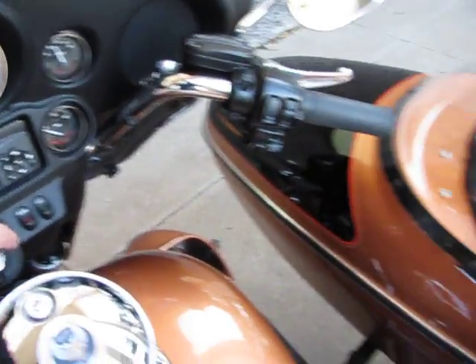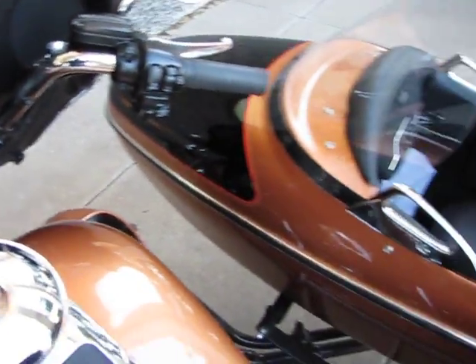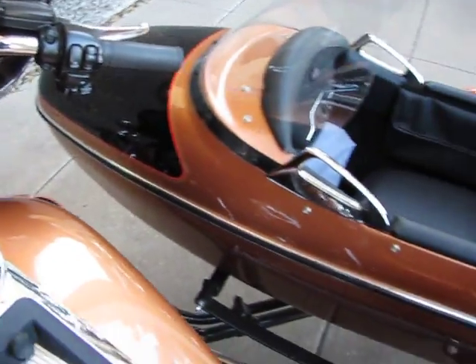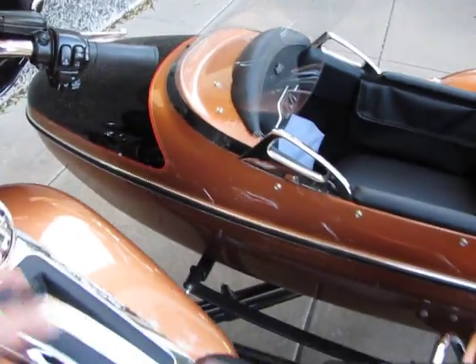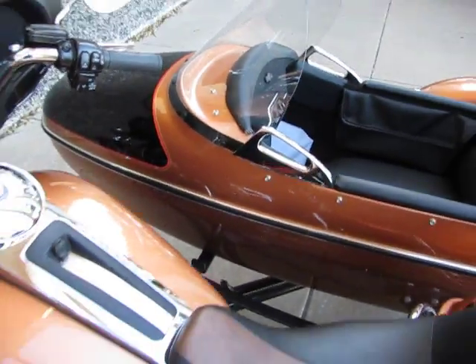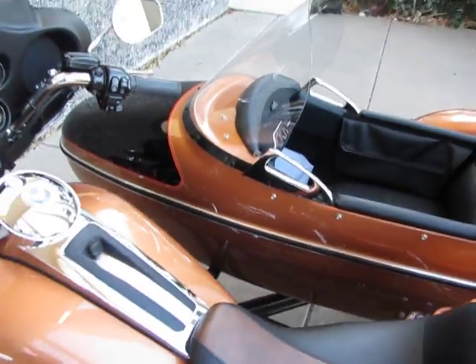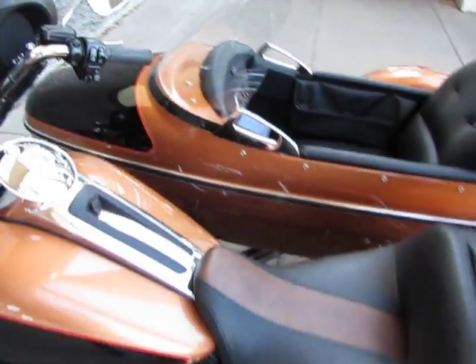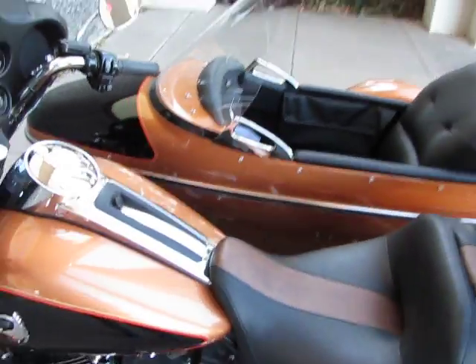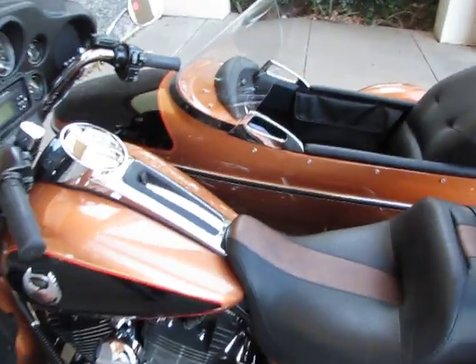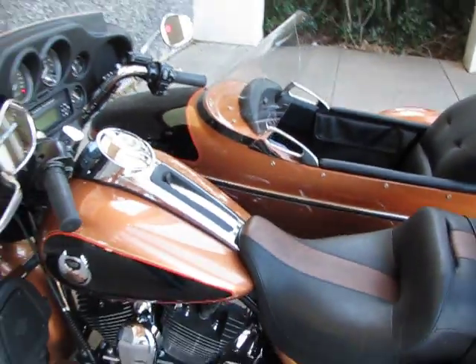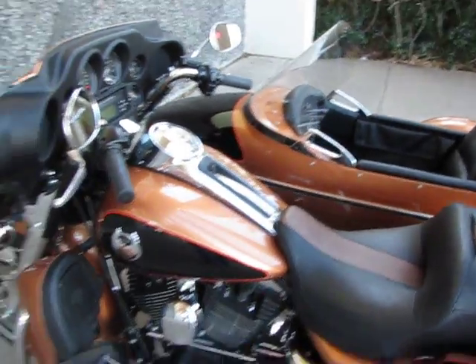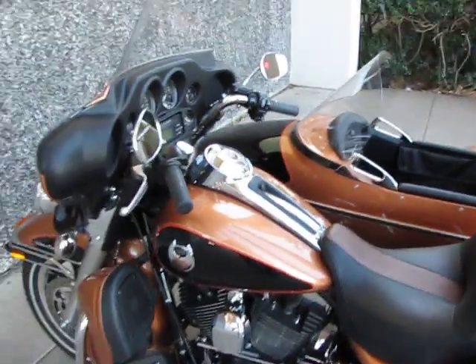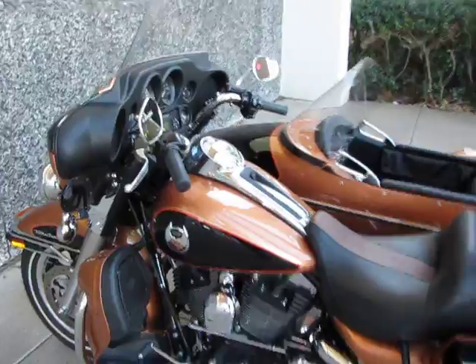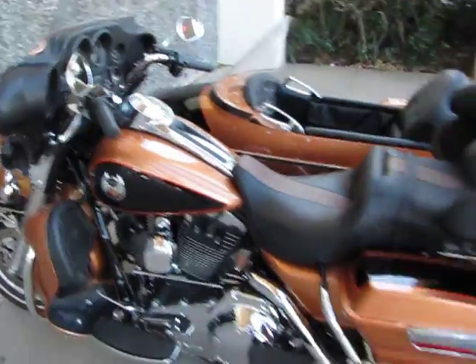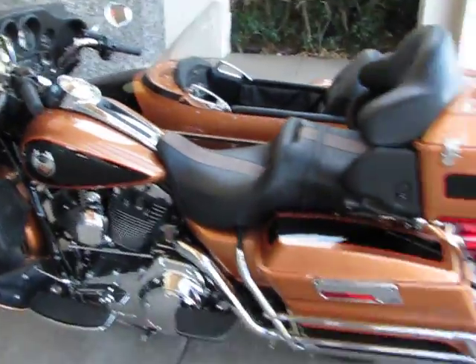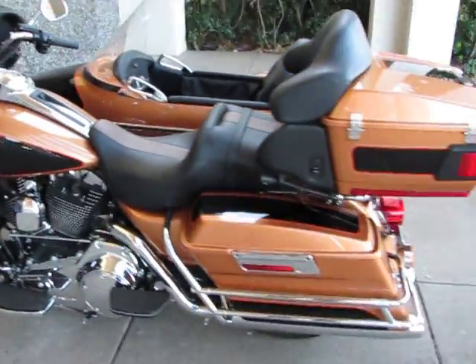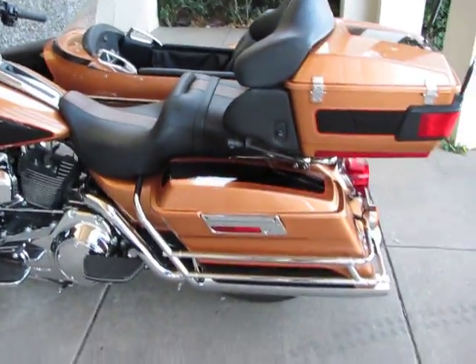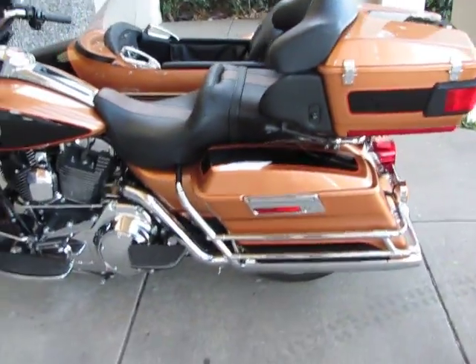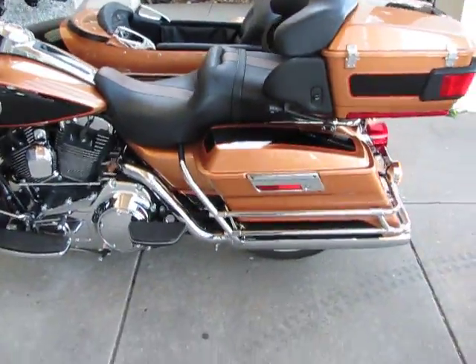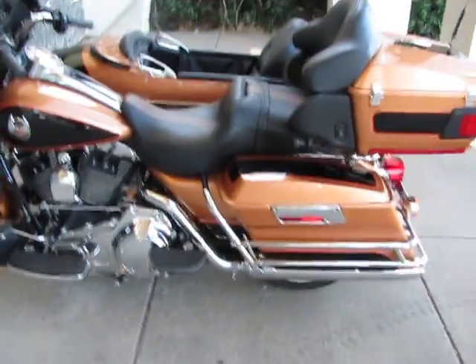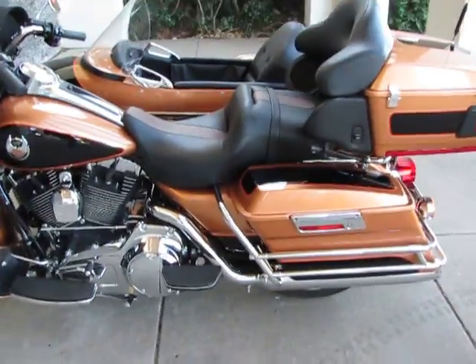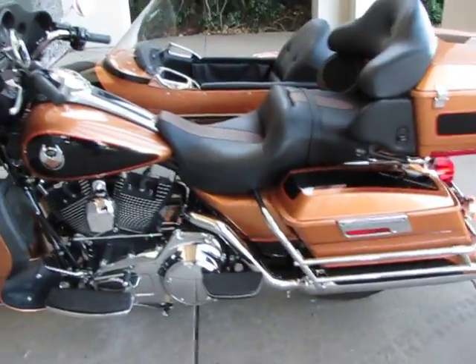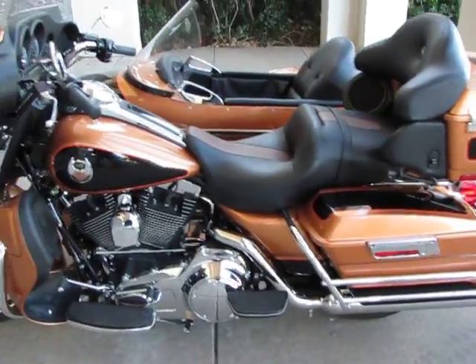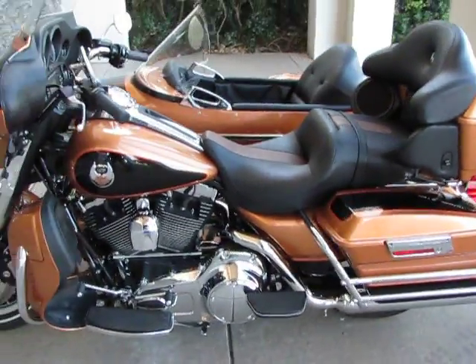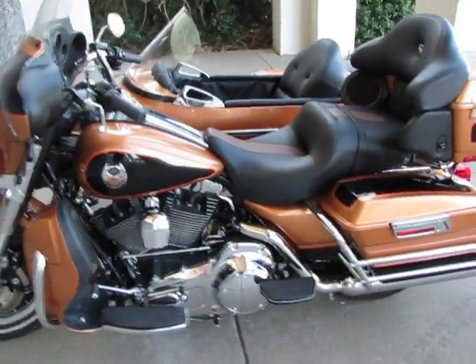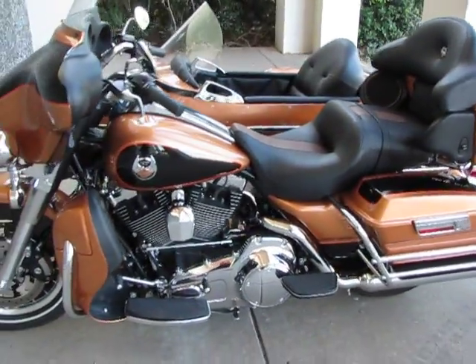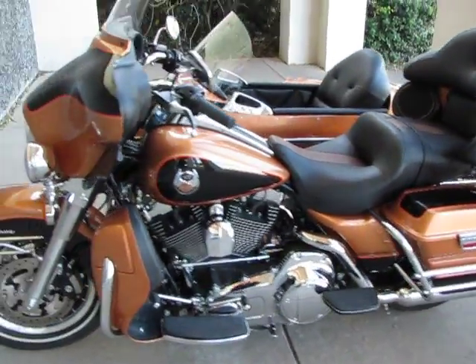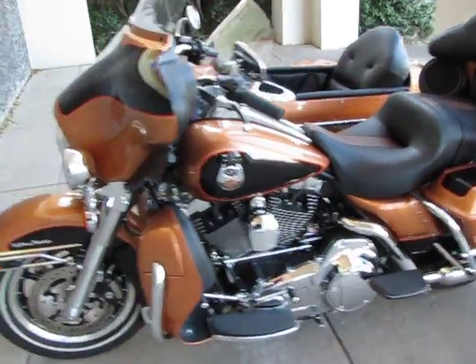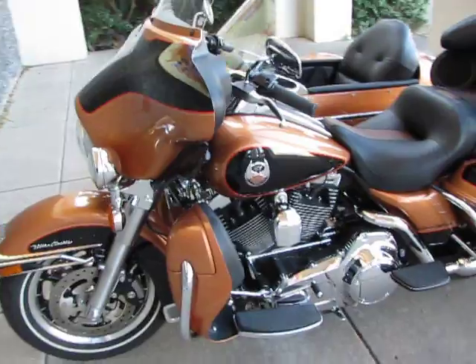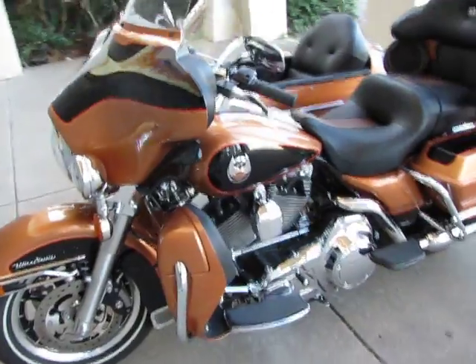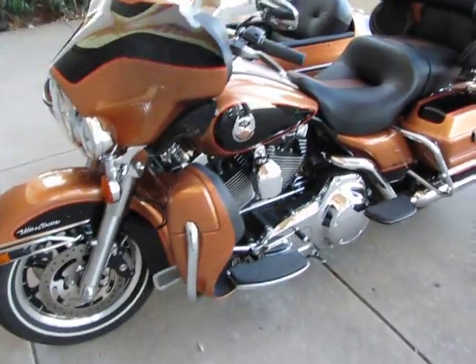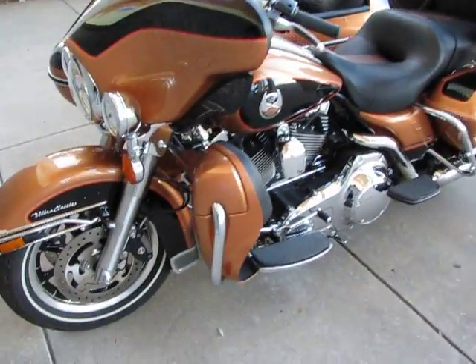What you've got here is an Ultra Classic Anniversary Electroglide with a sidecar, with ABS brakes, and under 1,000 miles.